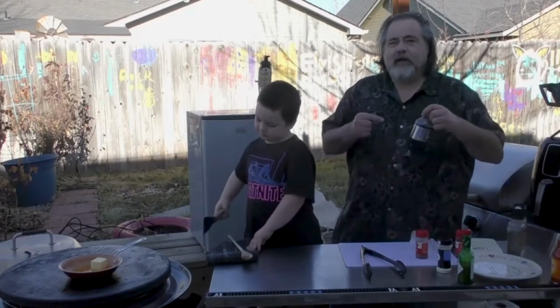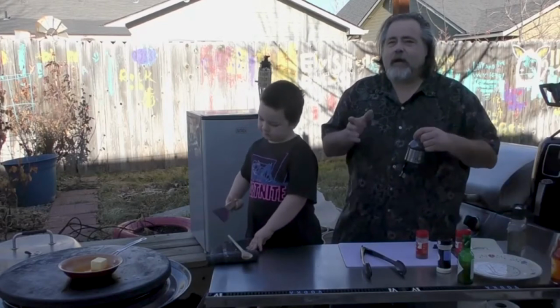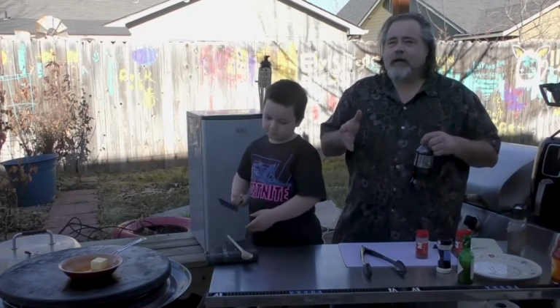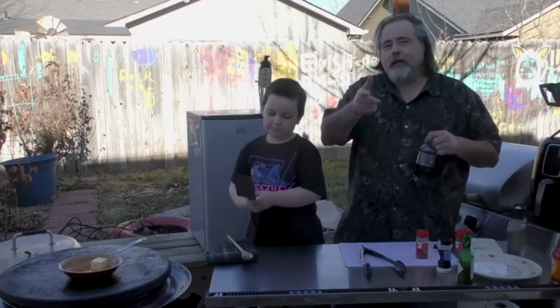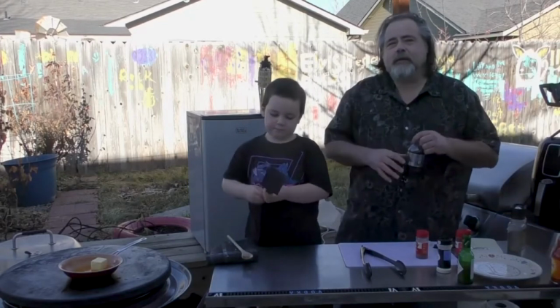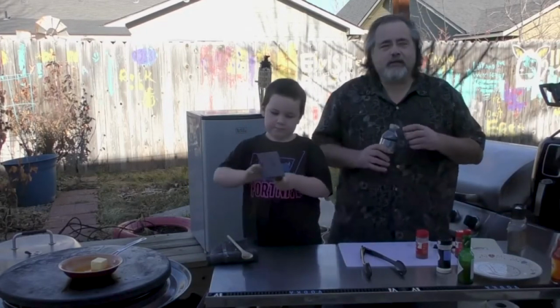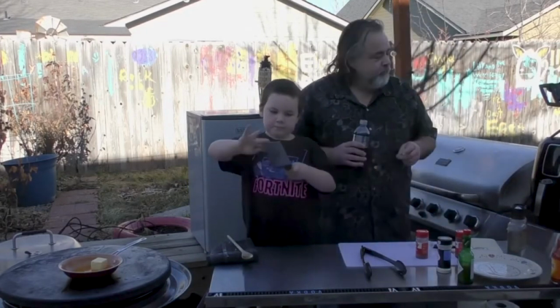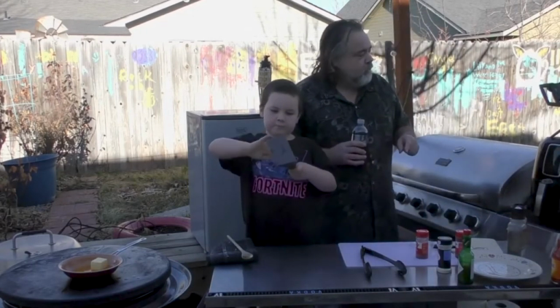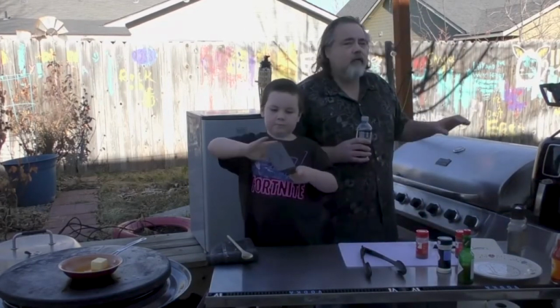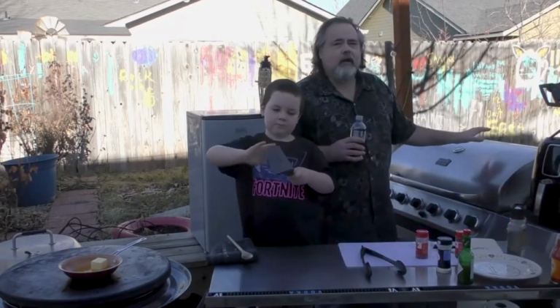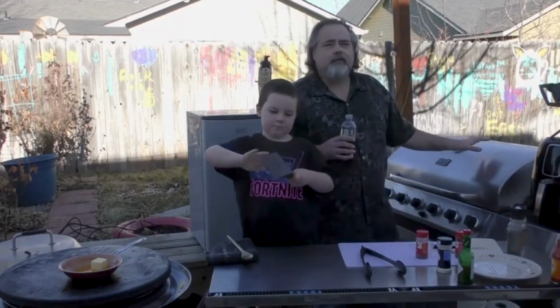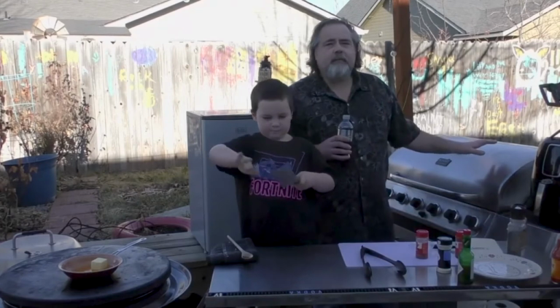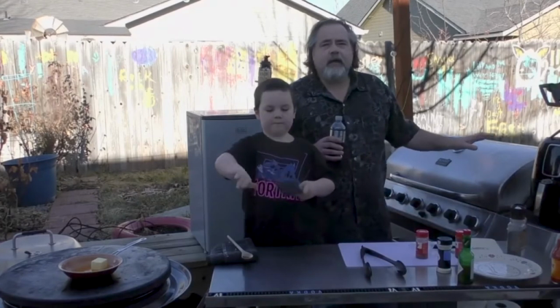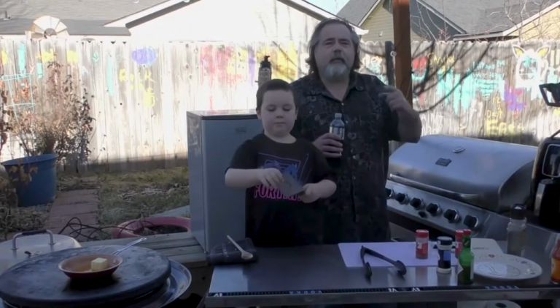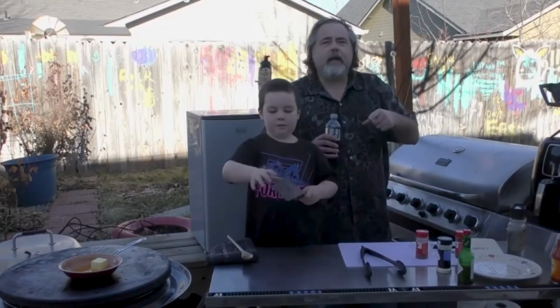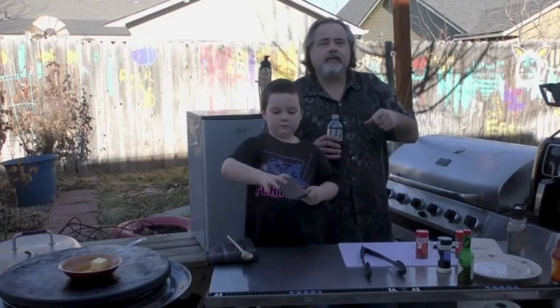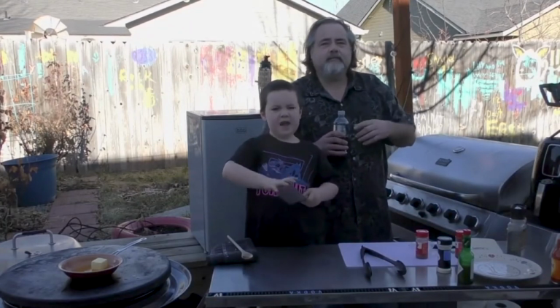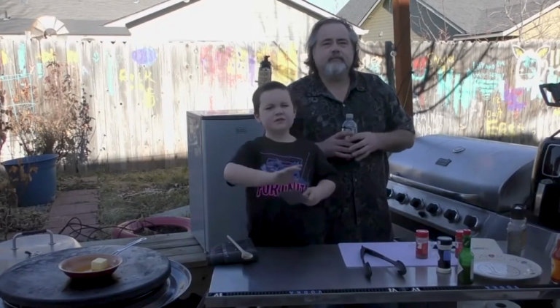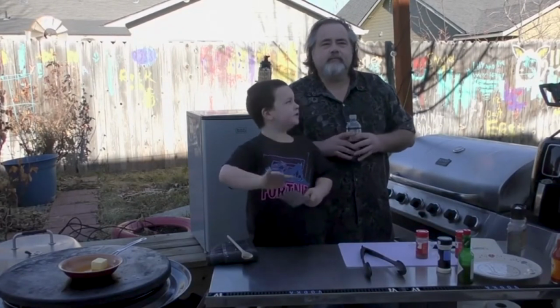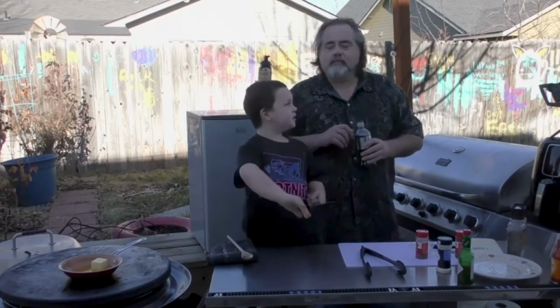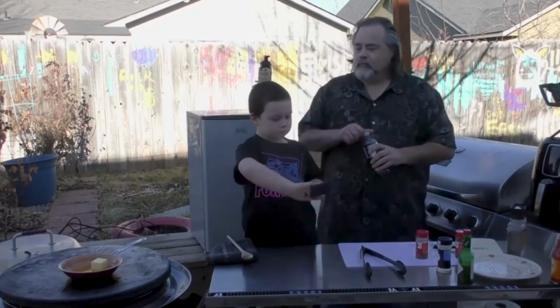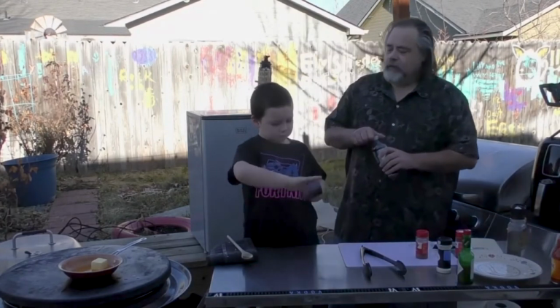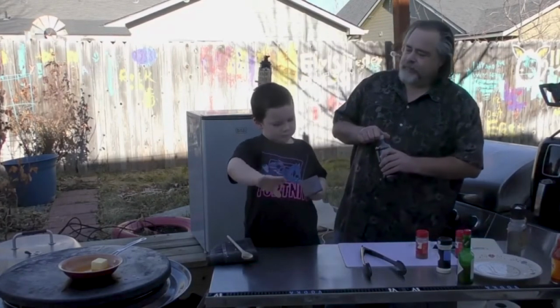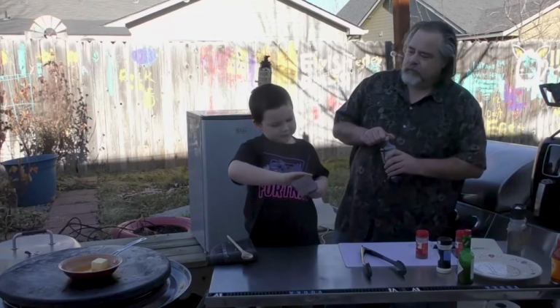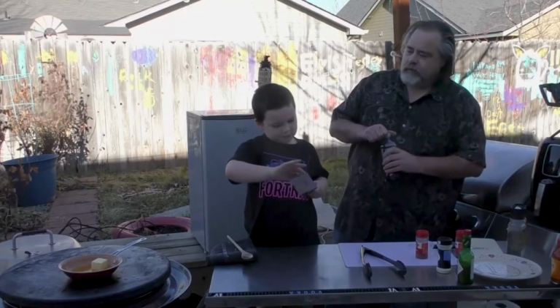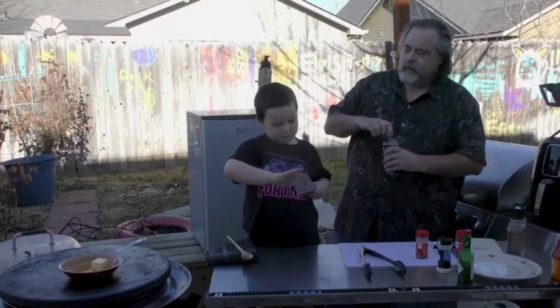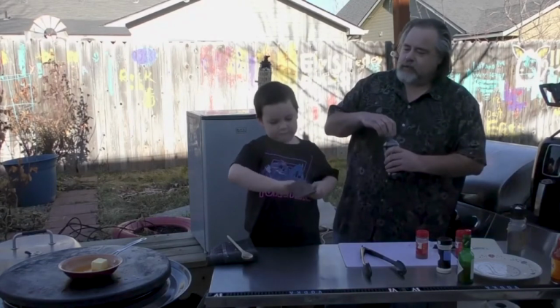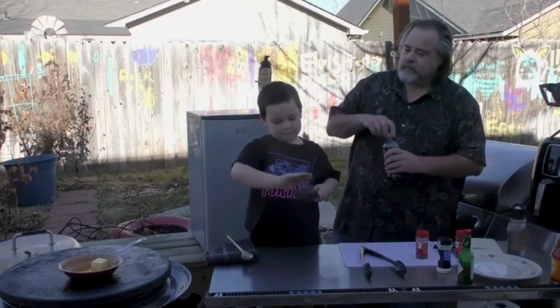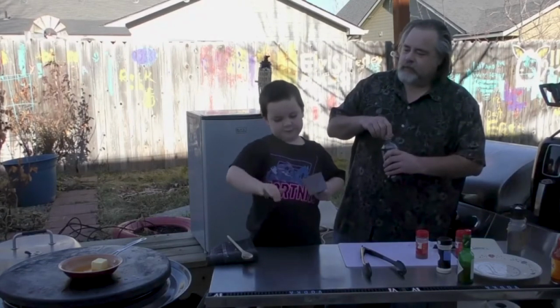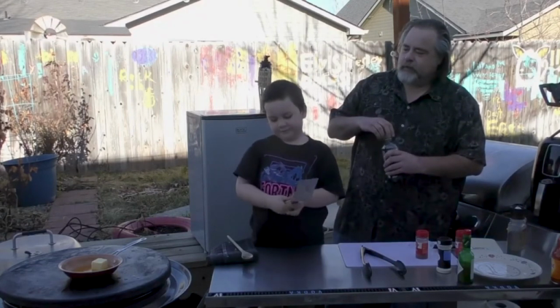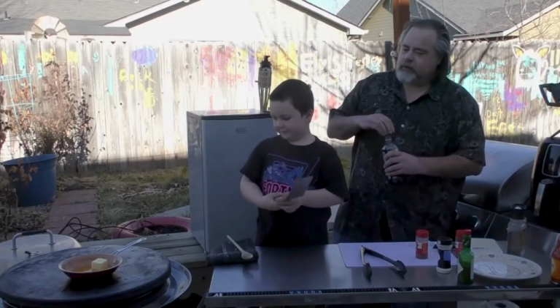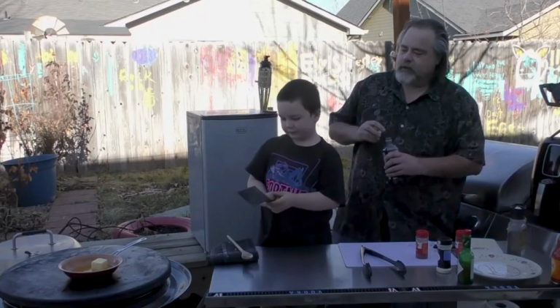Might be spiked, might not be. I'm gonna let you be the judge. And we're gonna let our wings finish up and then we'll be right back guys. Actually I'm the judge because I'm the kitchen. You're the judge — you determine whether it's done or not.